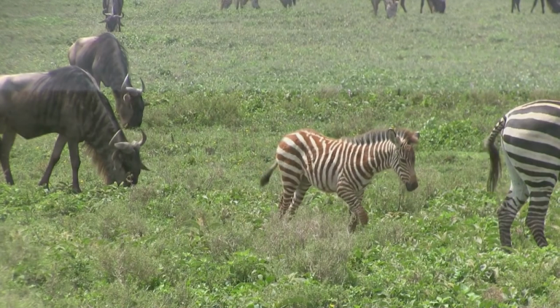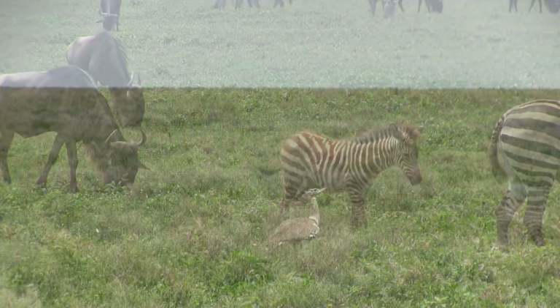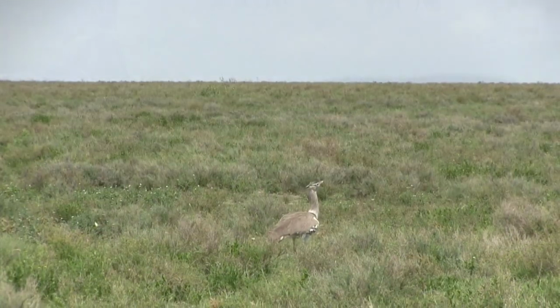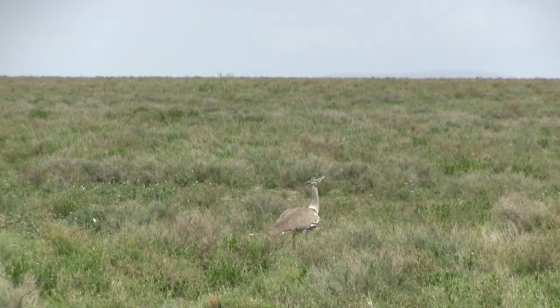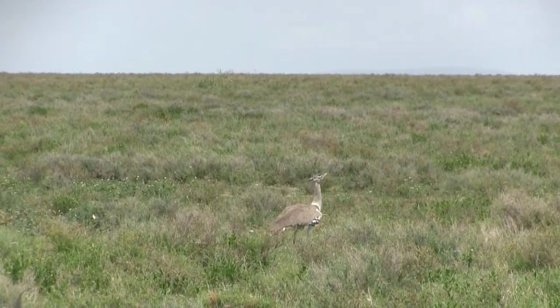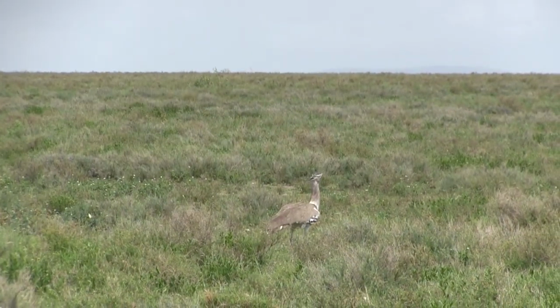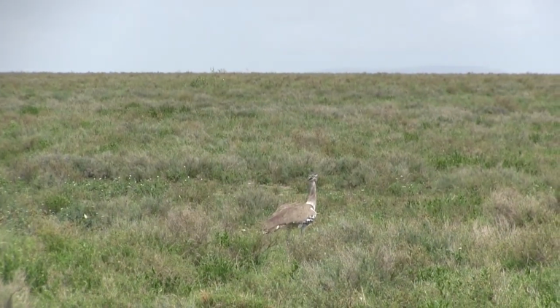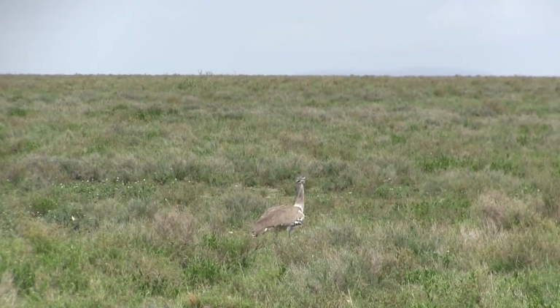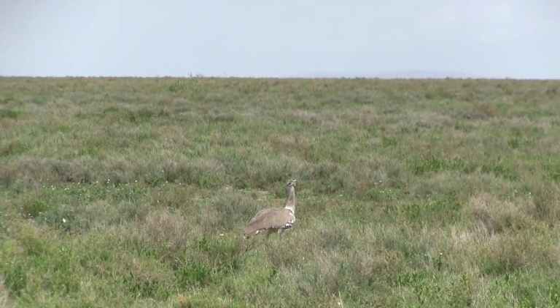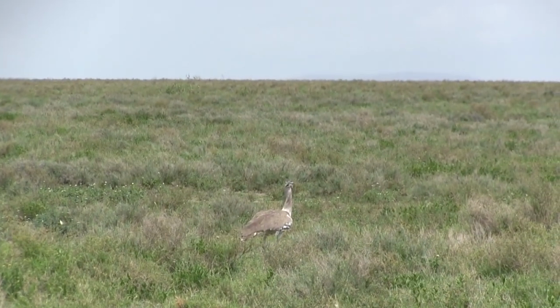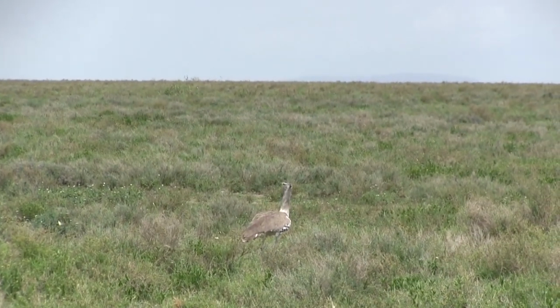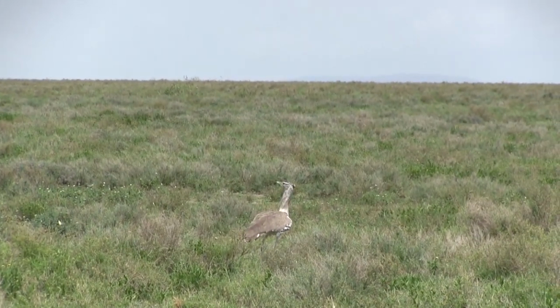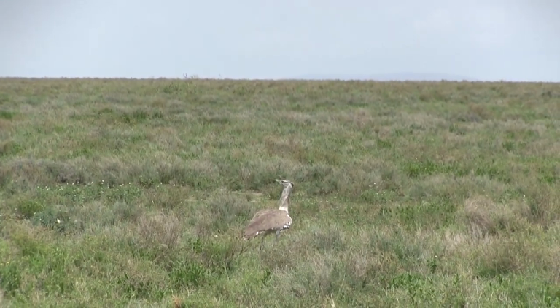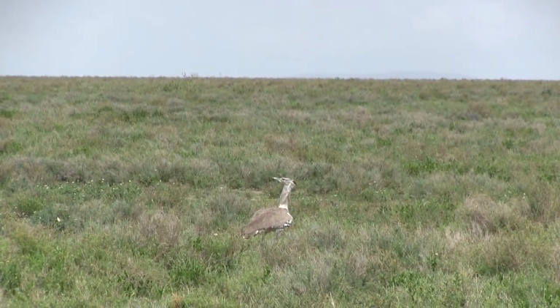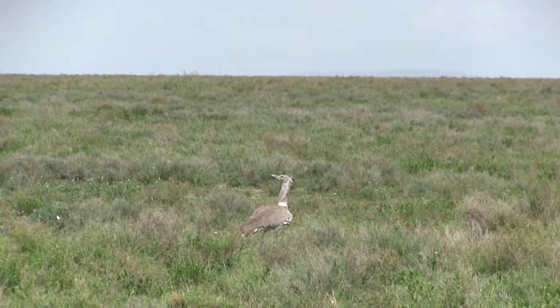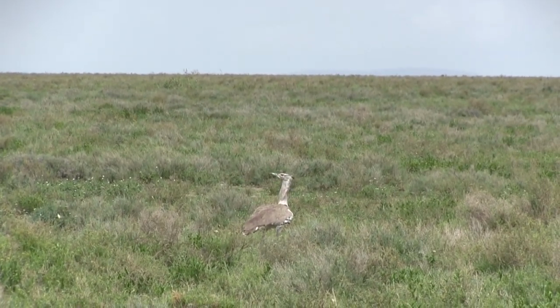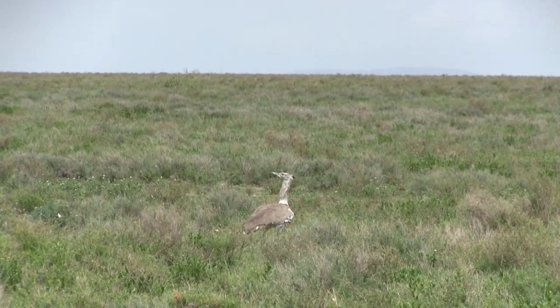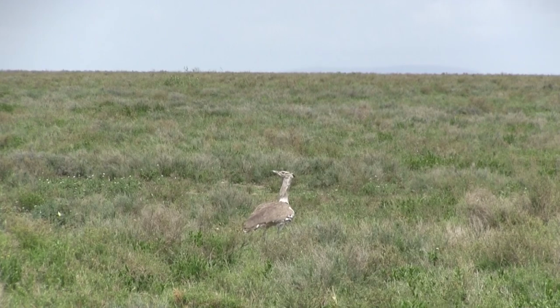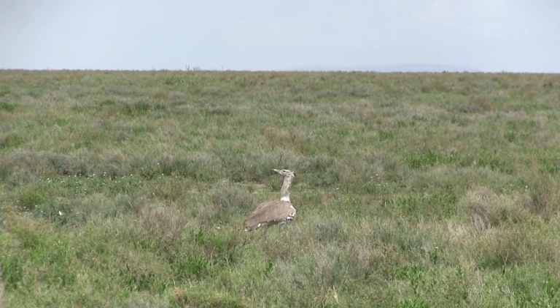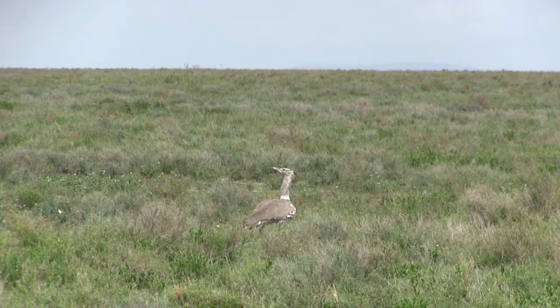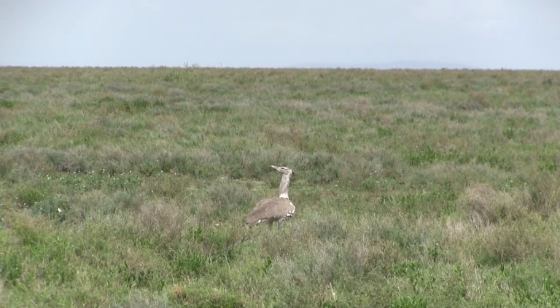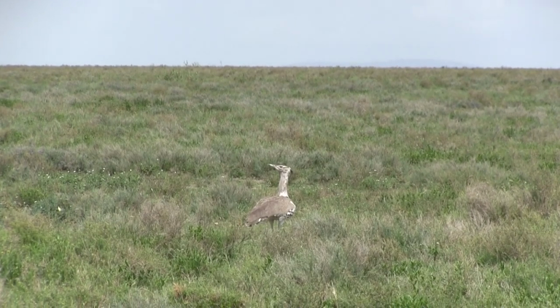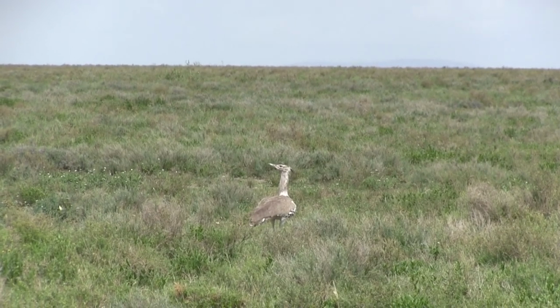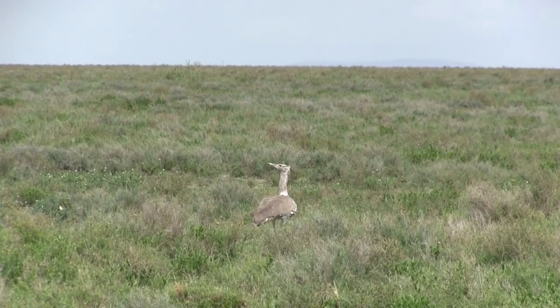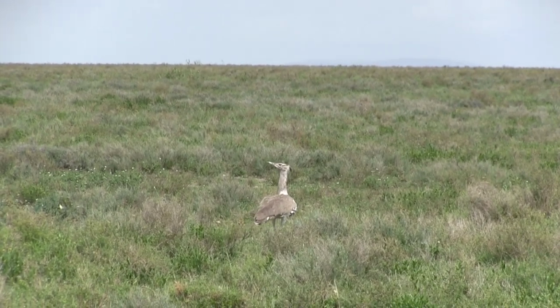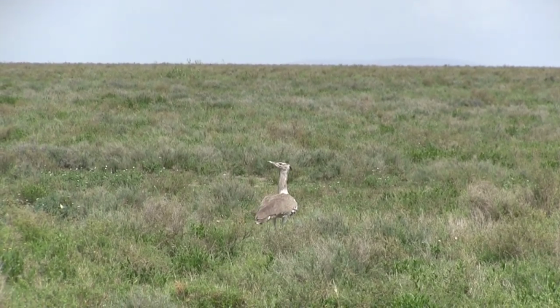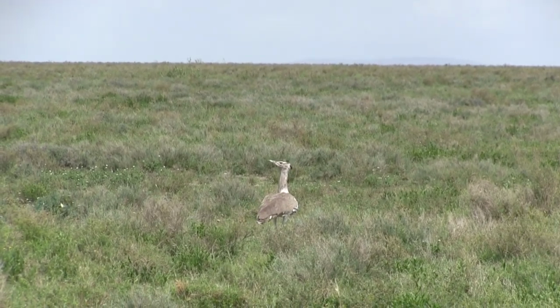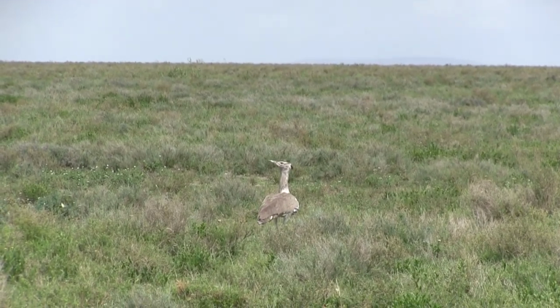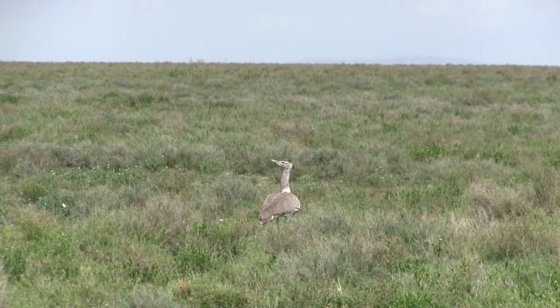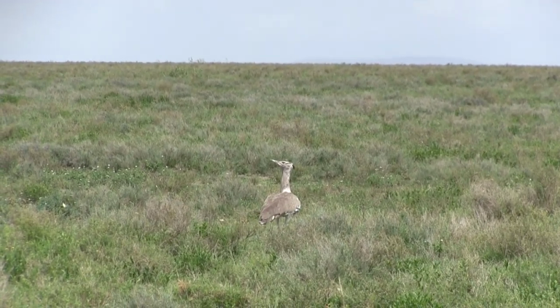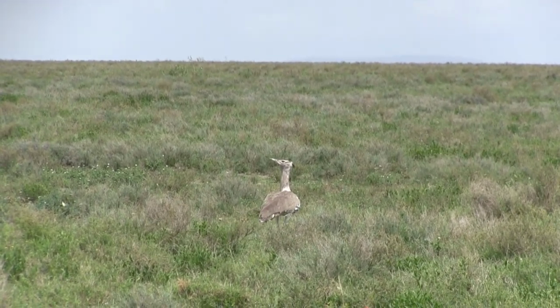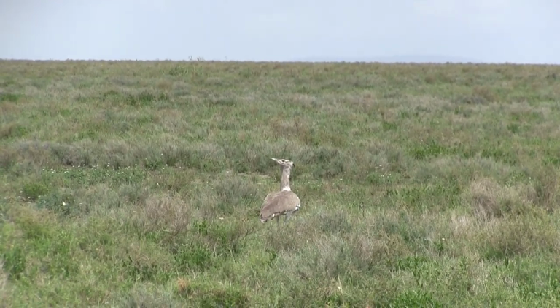This large bird walking around in the grass is a Kori Bustard. And even though you see this one here on the ground, this is the largest flying African bird.